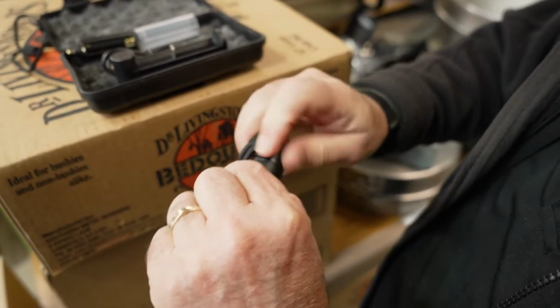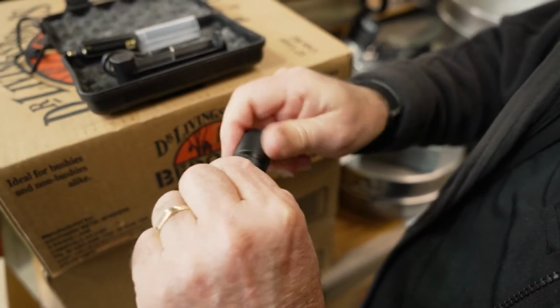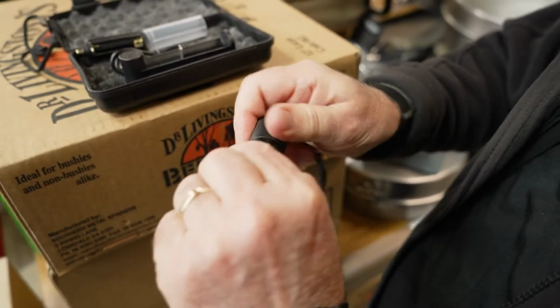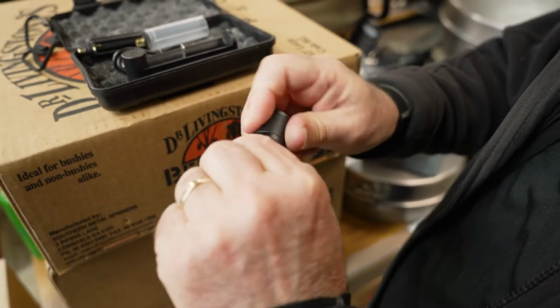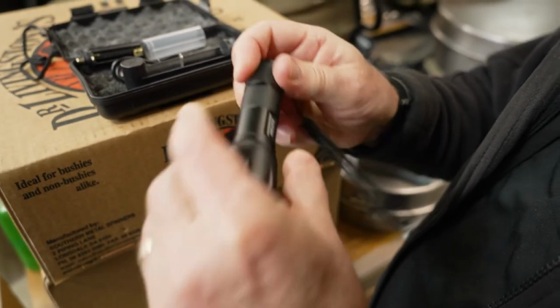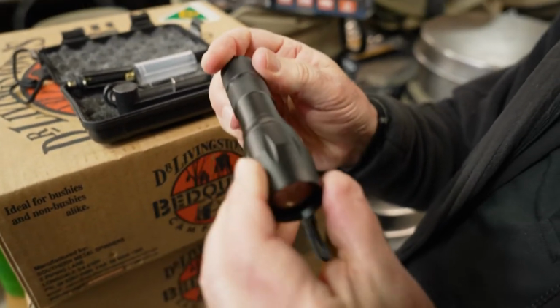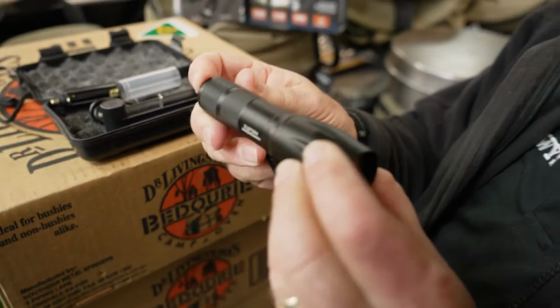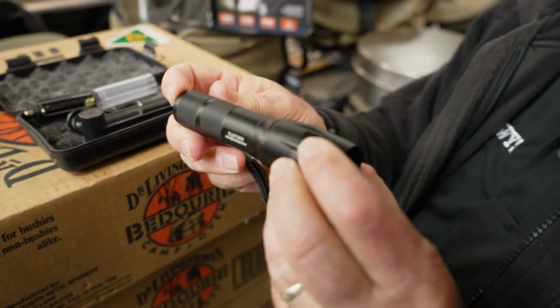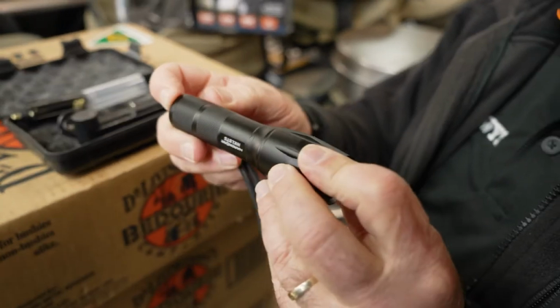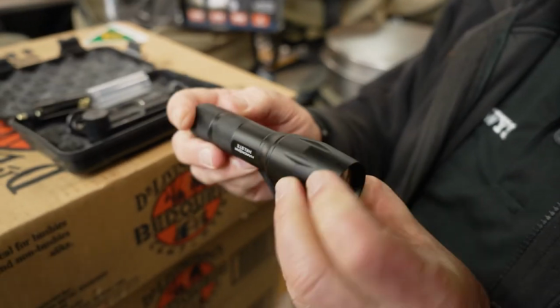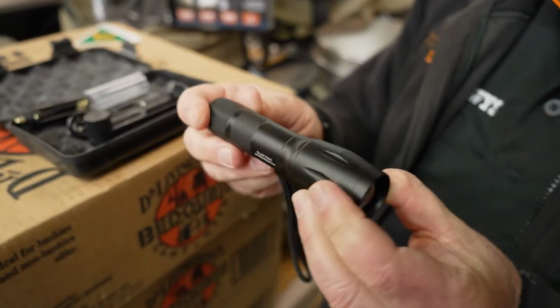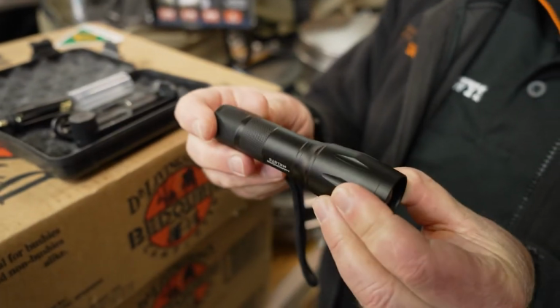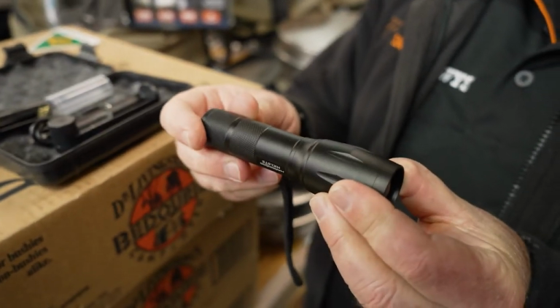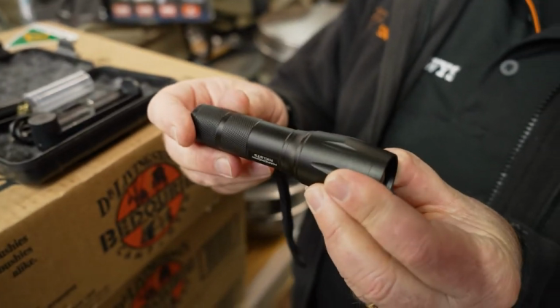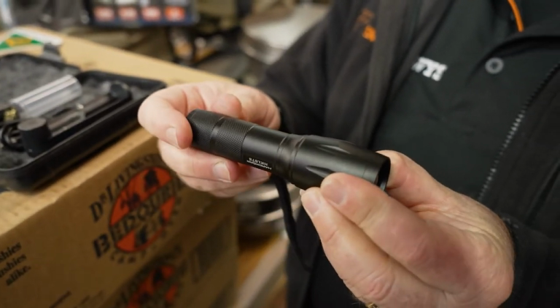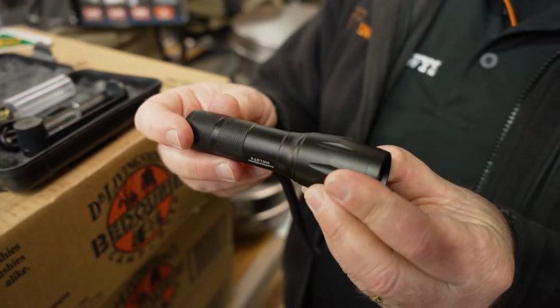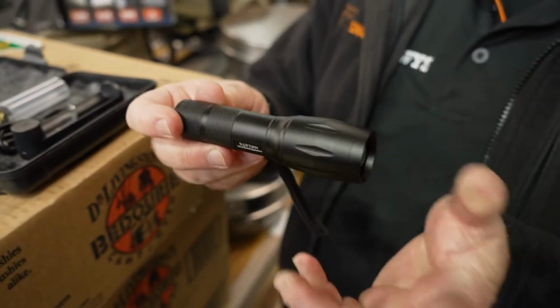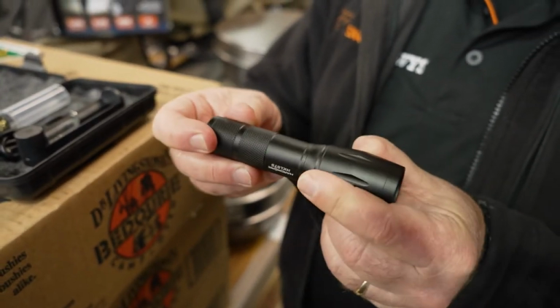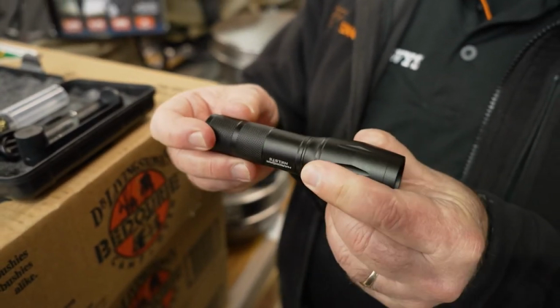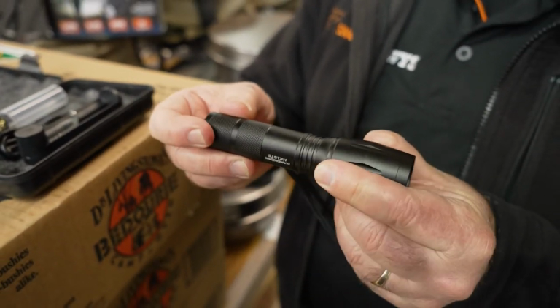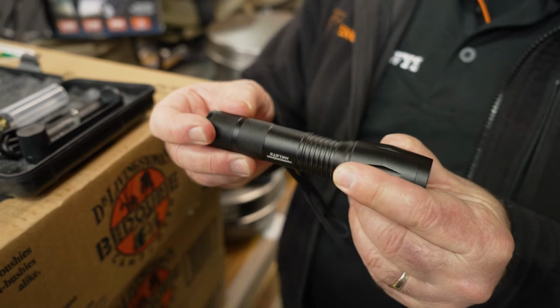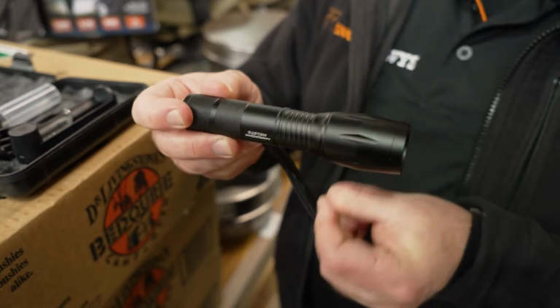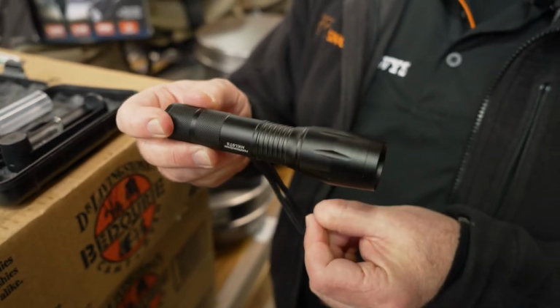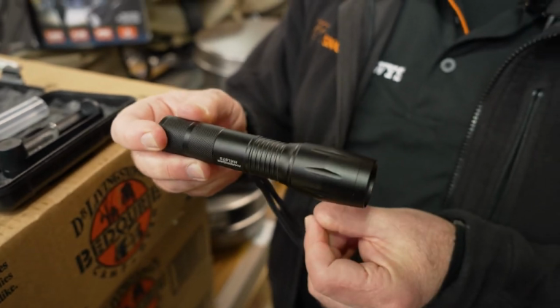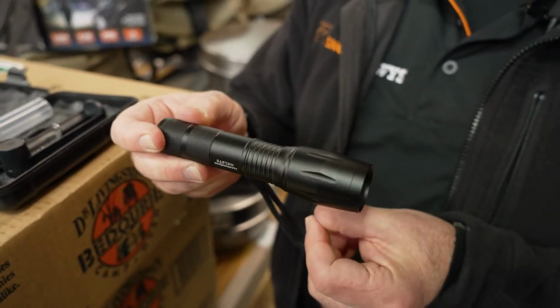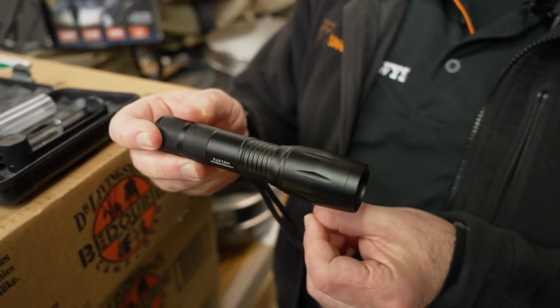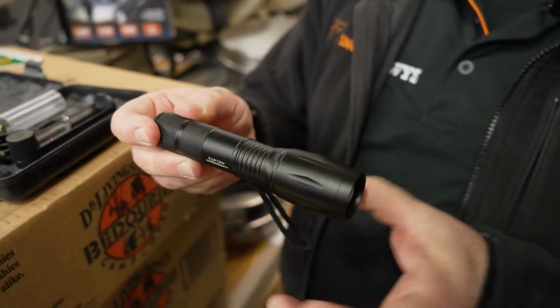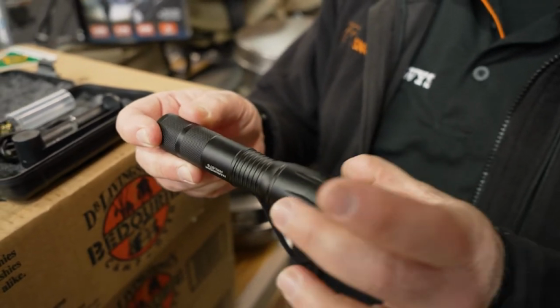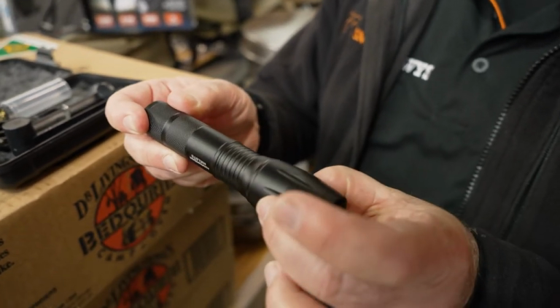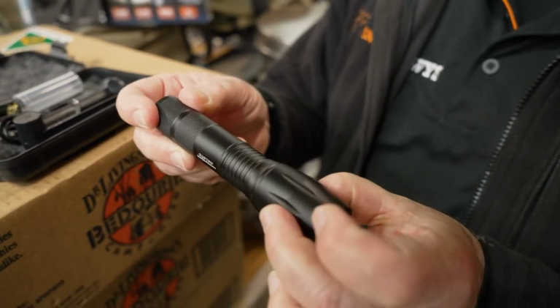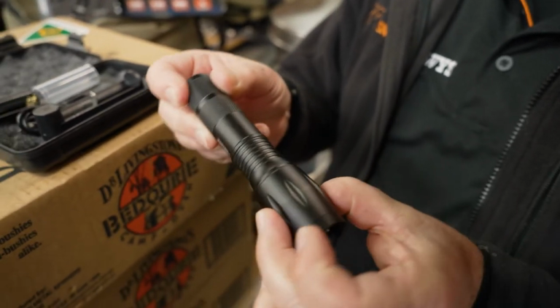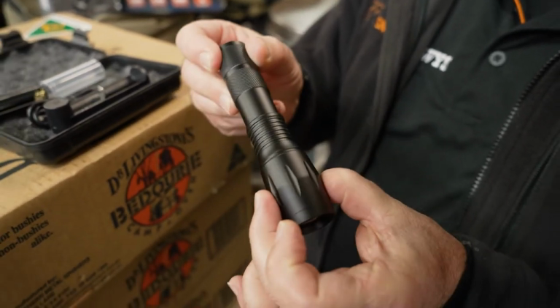The torch weighs in at about 130 grams. It's 13.7 centimetres long as-is, and with the zoom out it becomes 14.7 centimetres. It's three and a half centimetres in diameter.